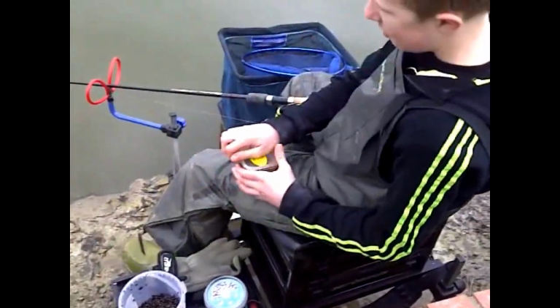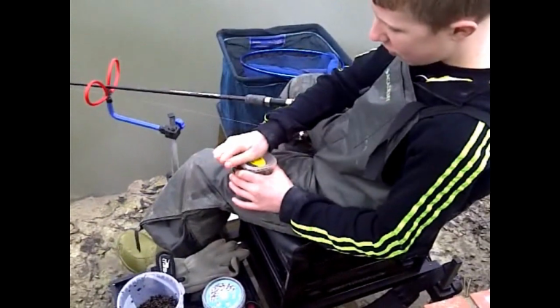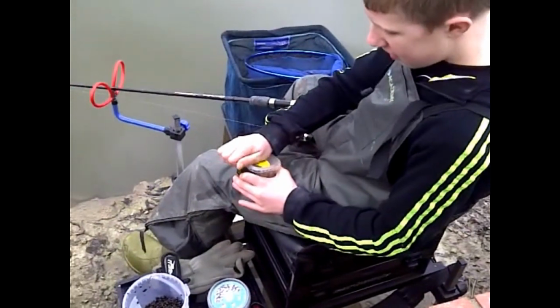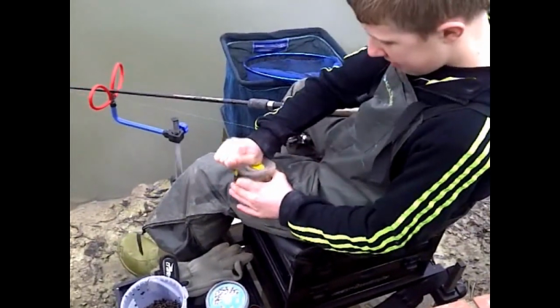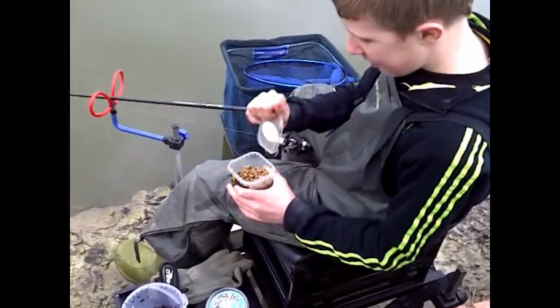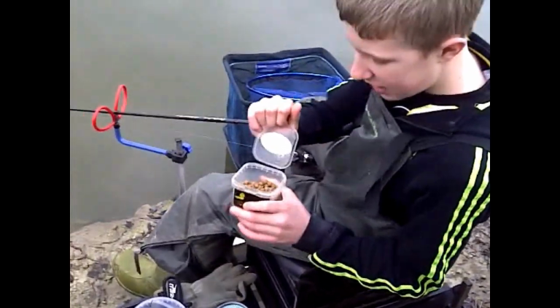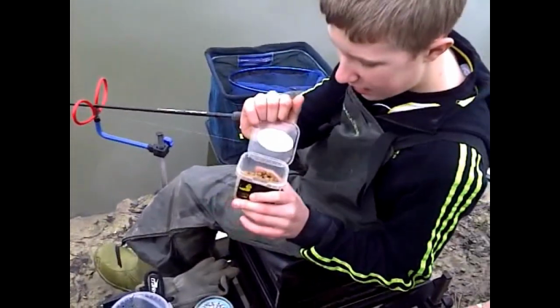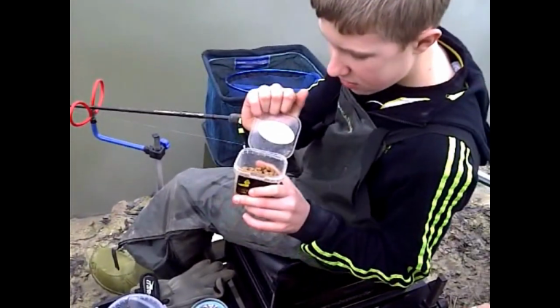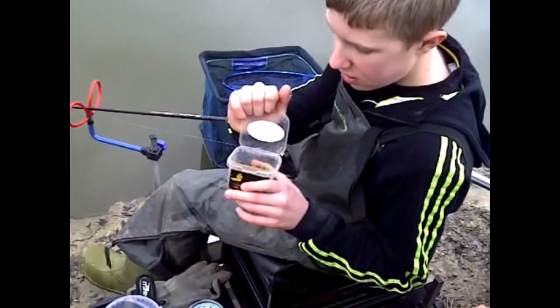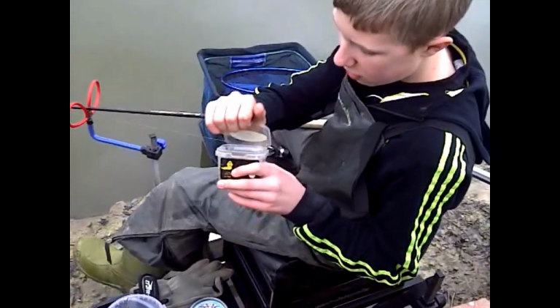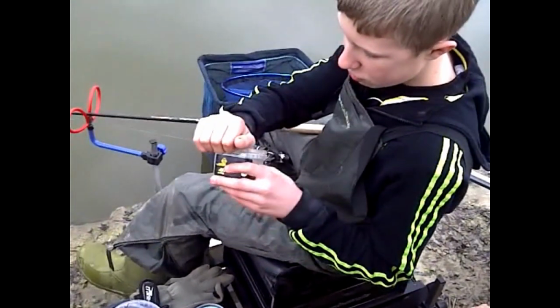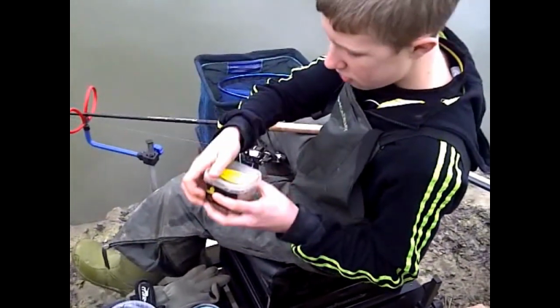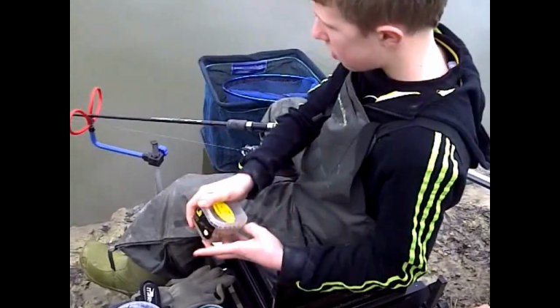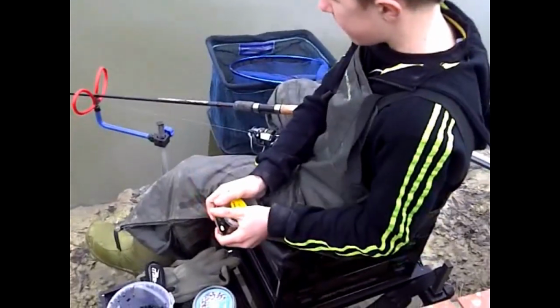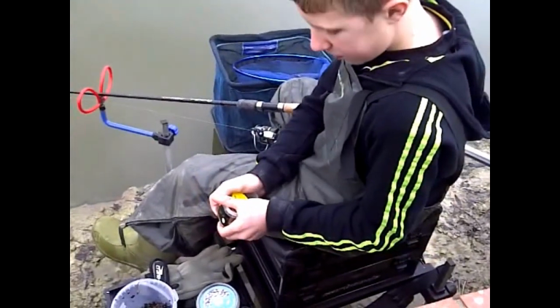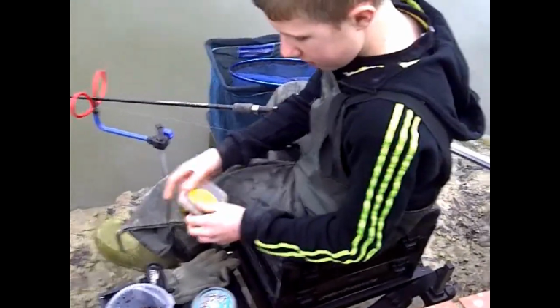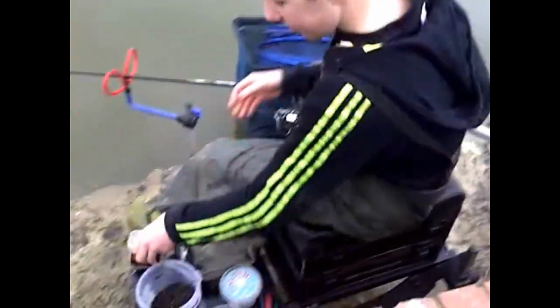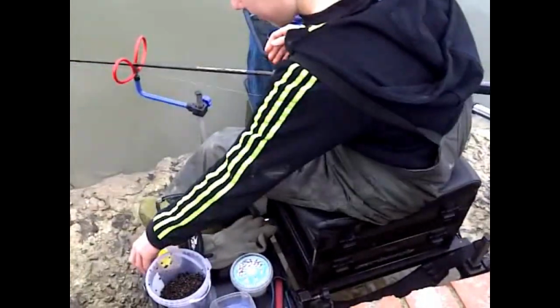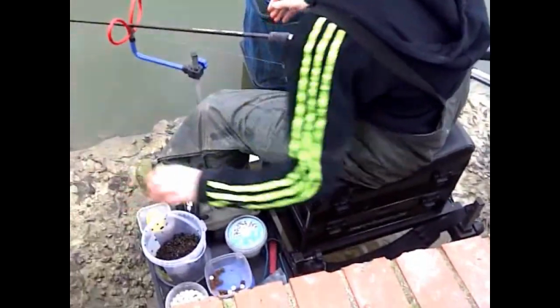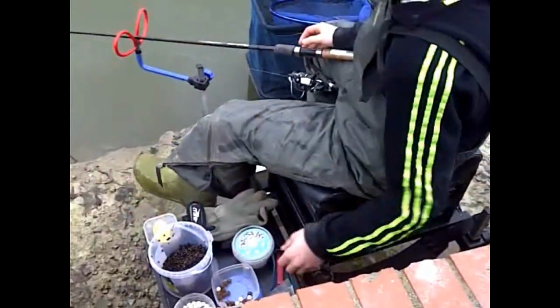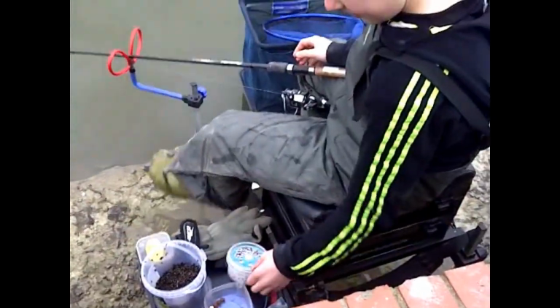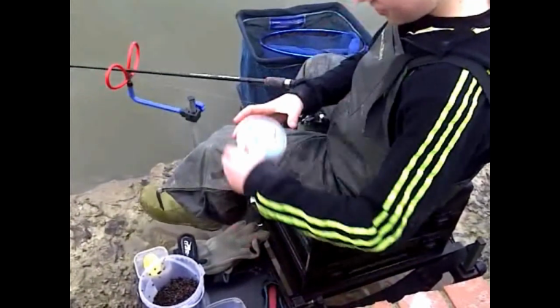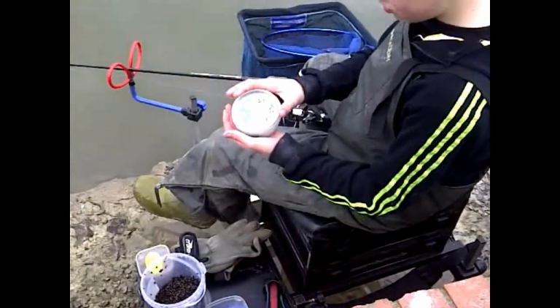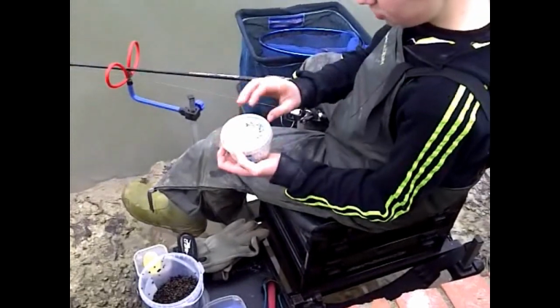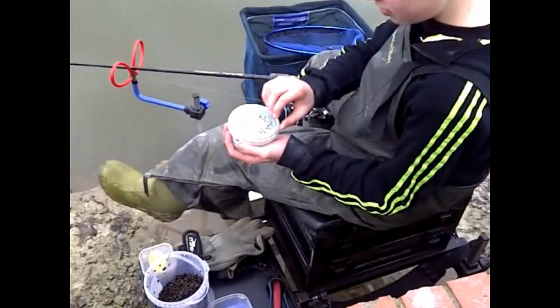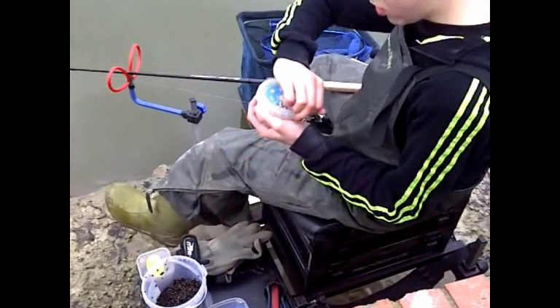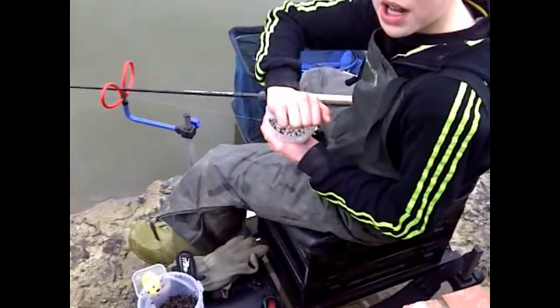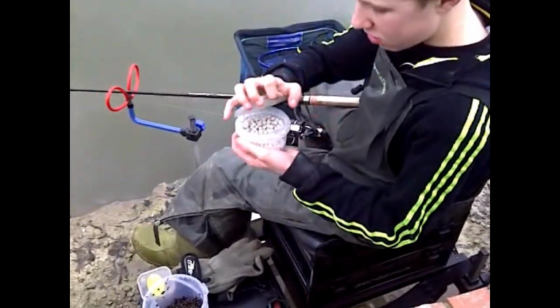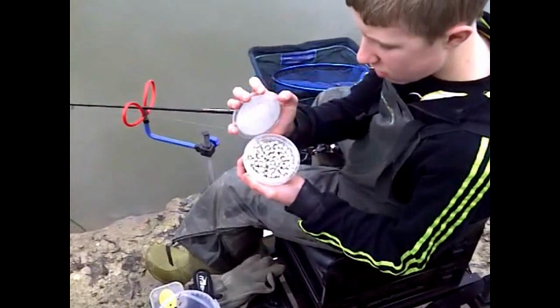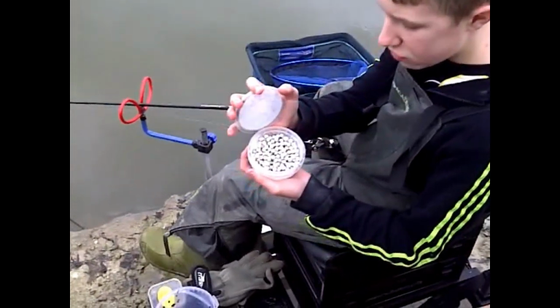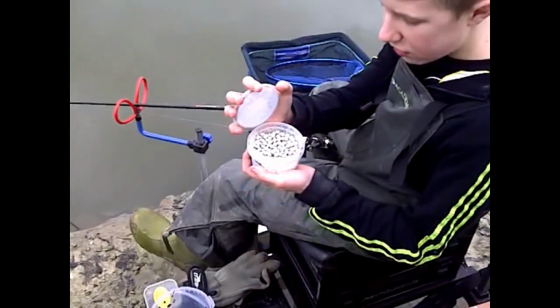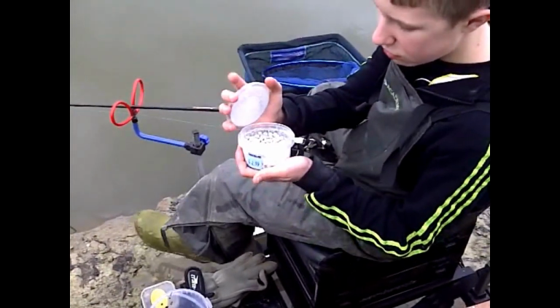I am also using pineapple pellets, soft hook baits. I am also using white ghost pellets — they are also soft hook baits.